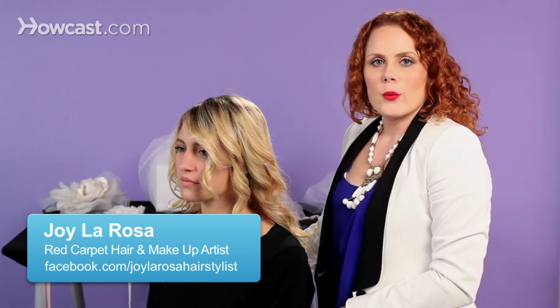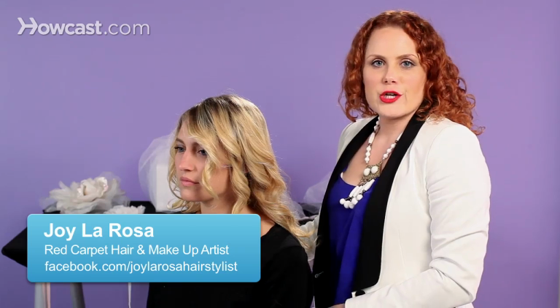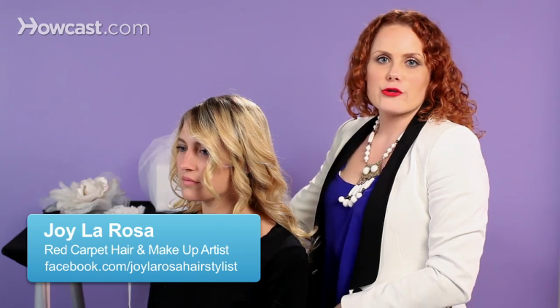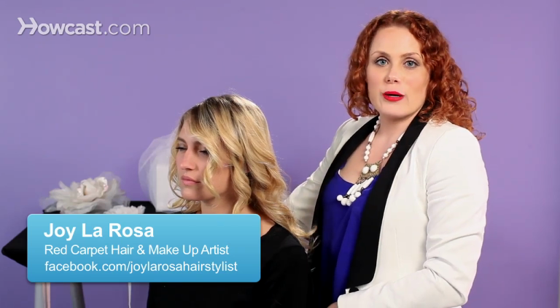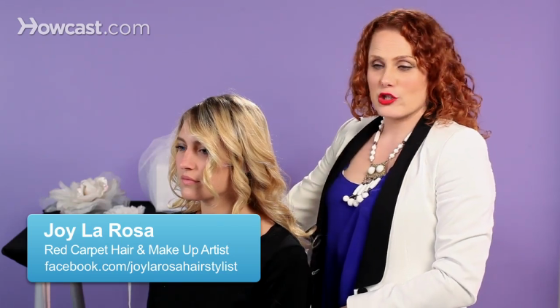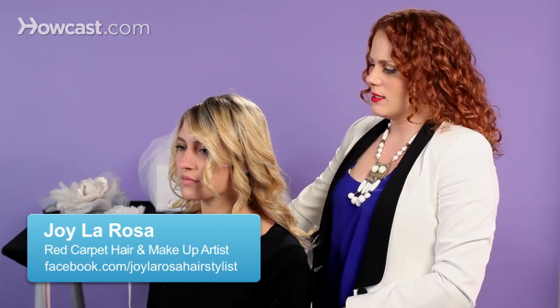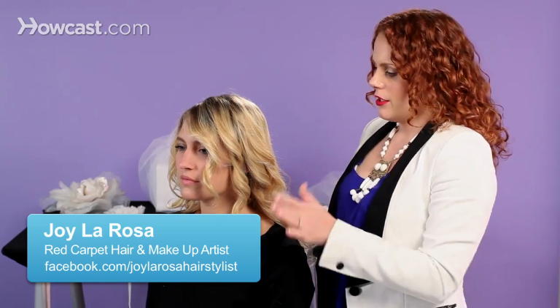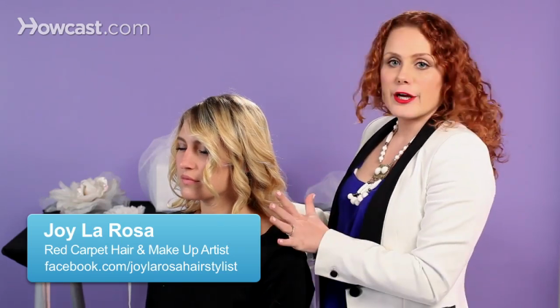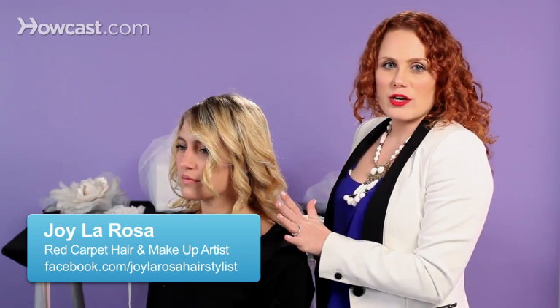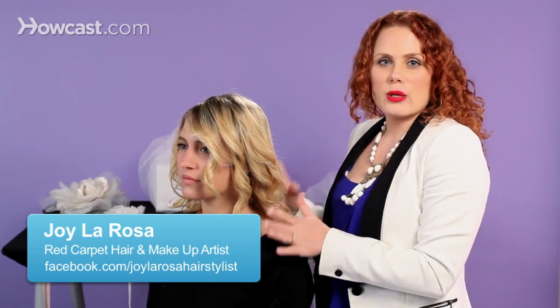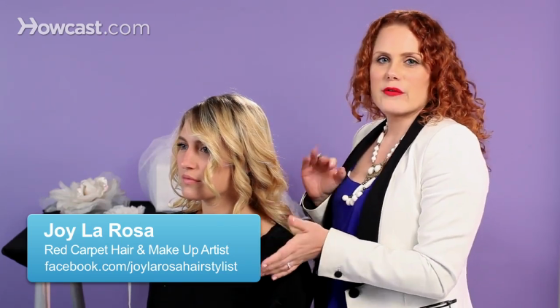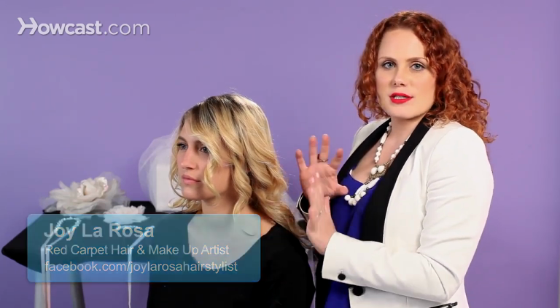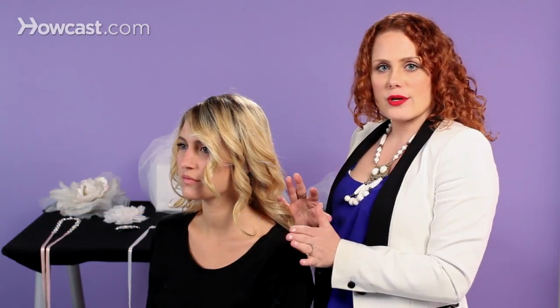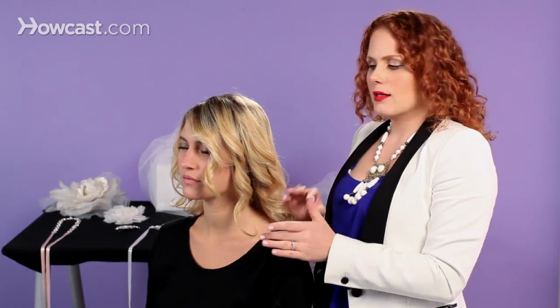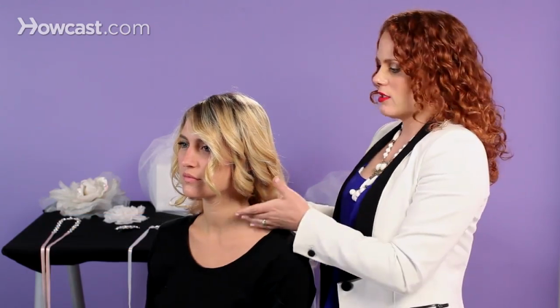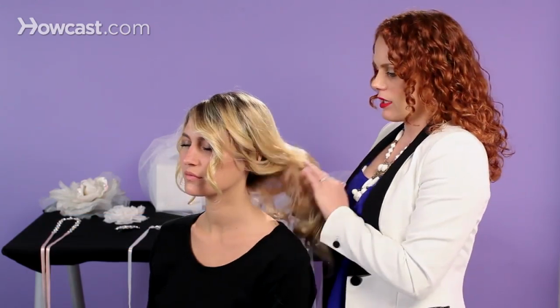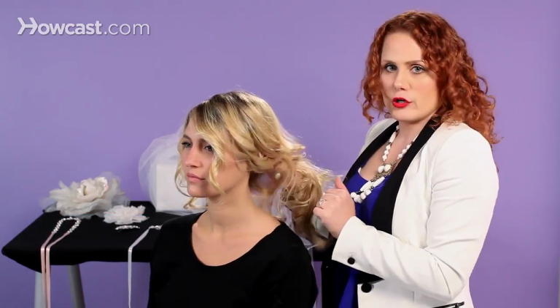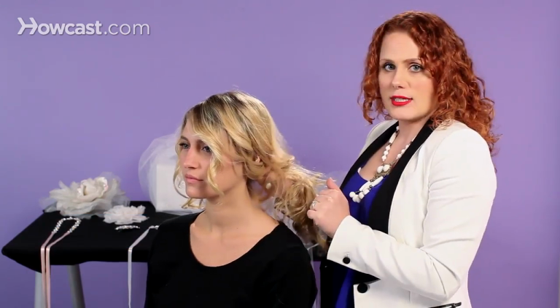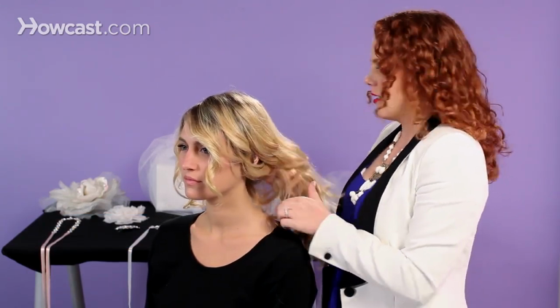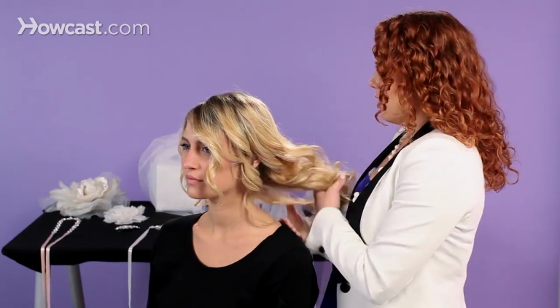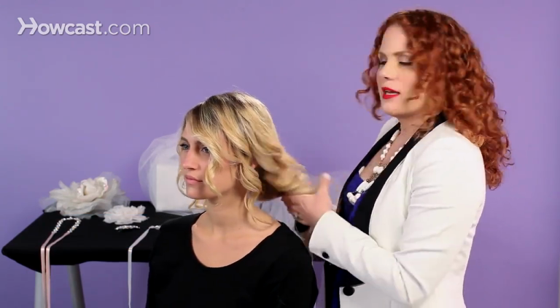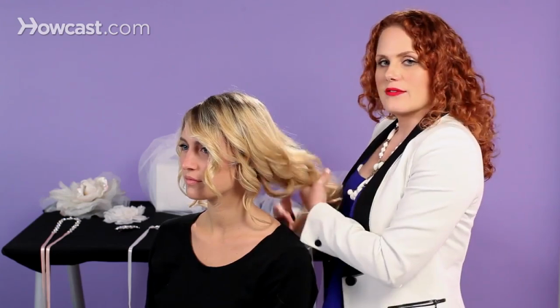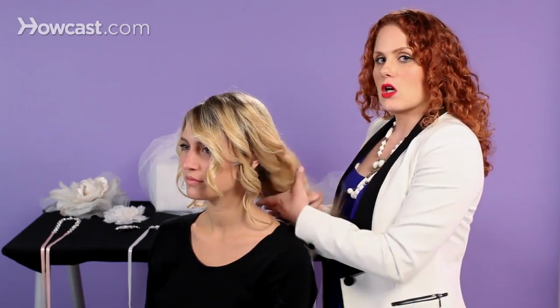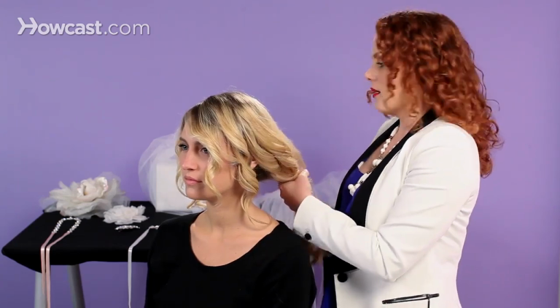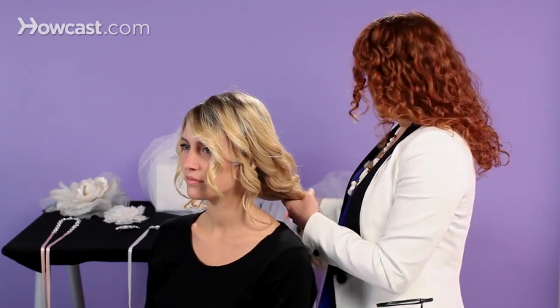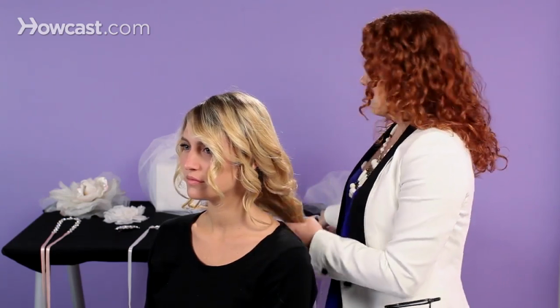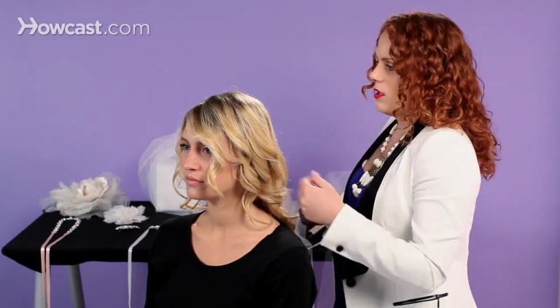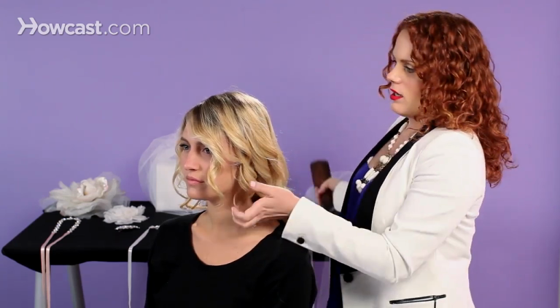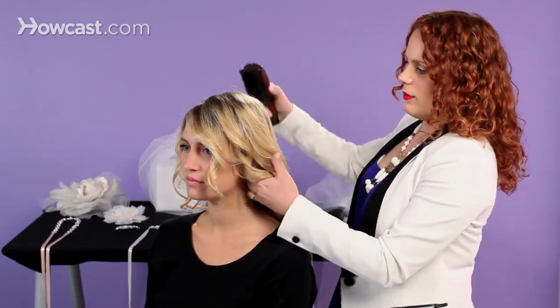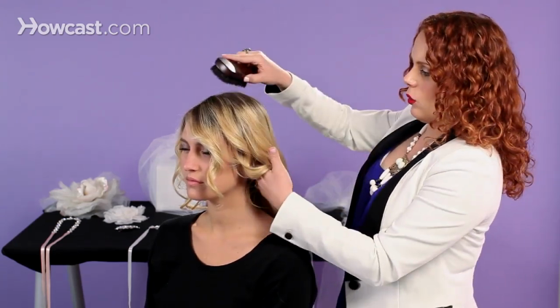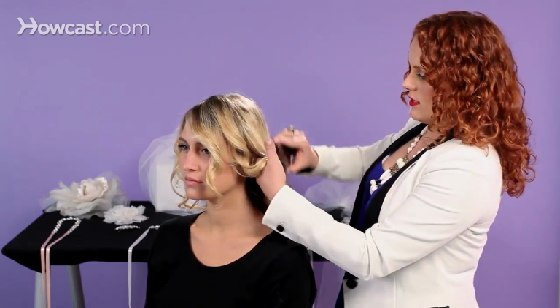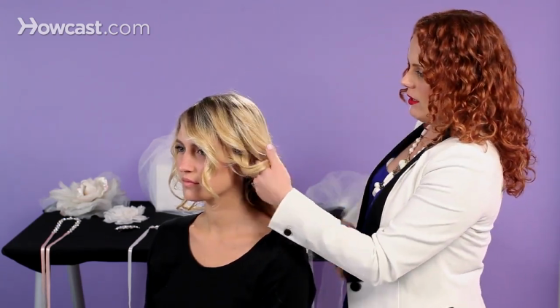We're going to show you how to do a French twist. Even though this is a smoother style, you still want to start with a curly set, just because it gives the hair a lot of movement and it'll help it to hold and stay in place.